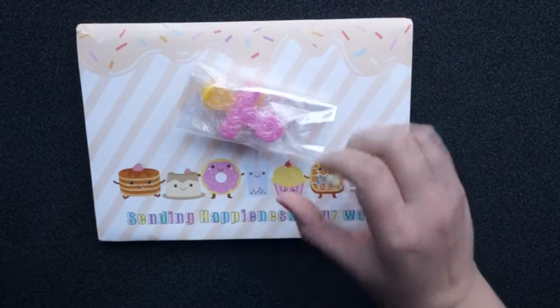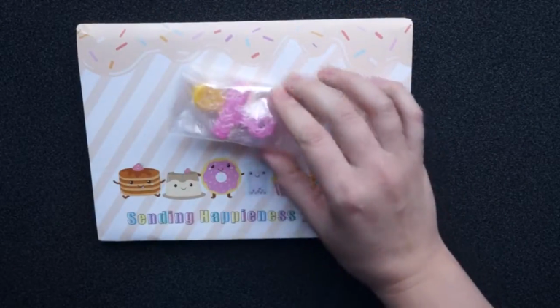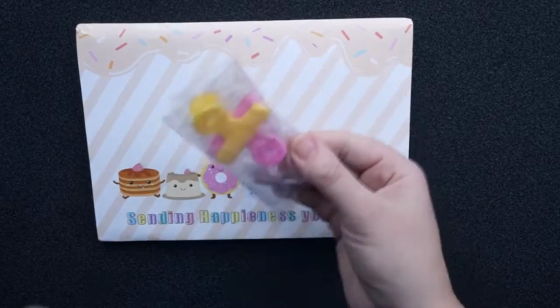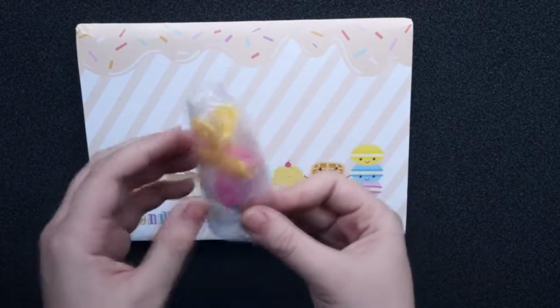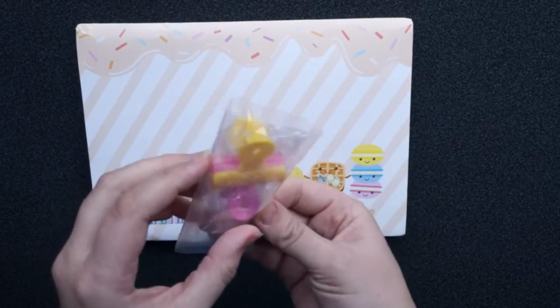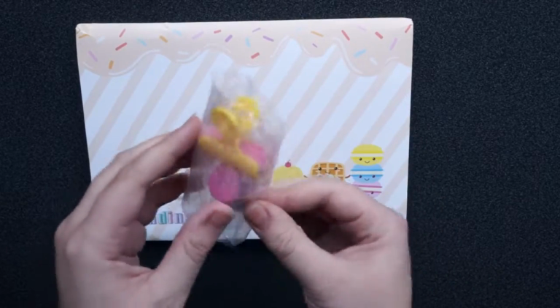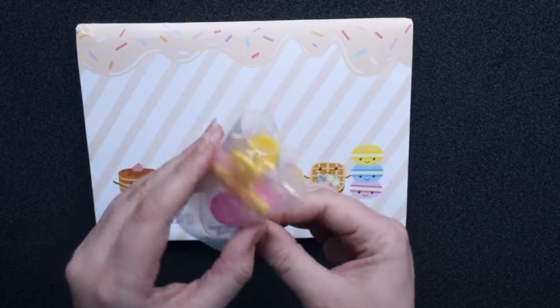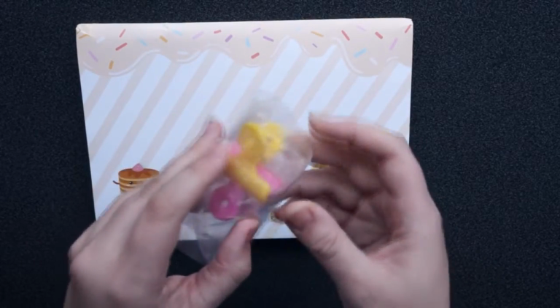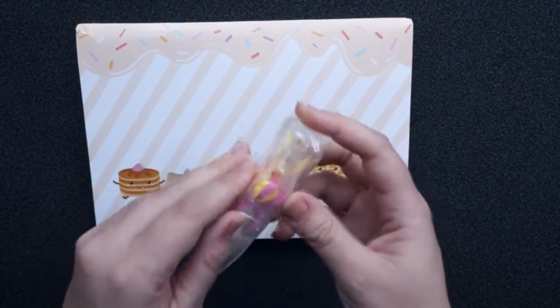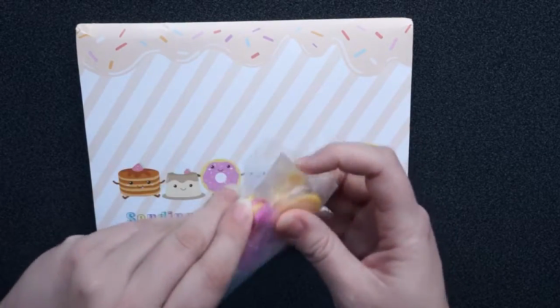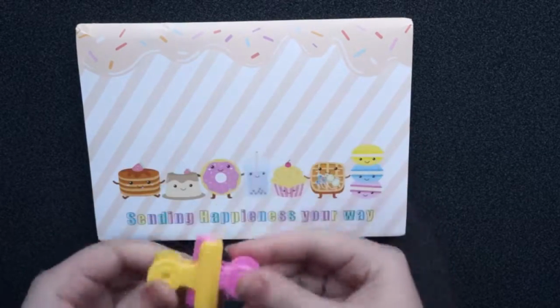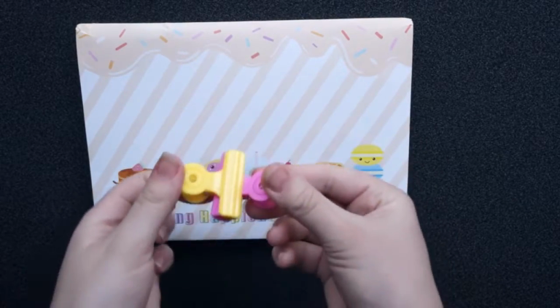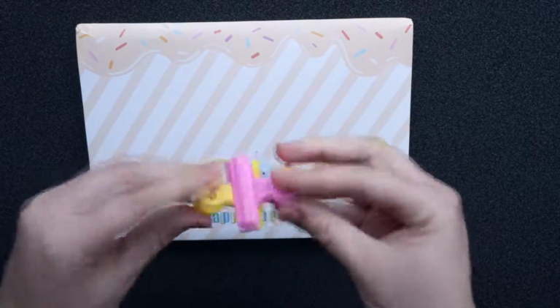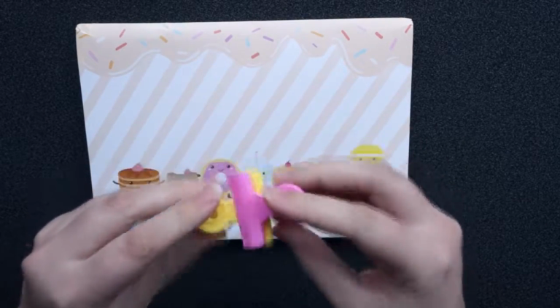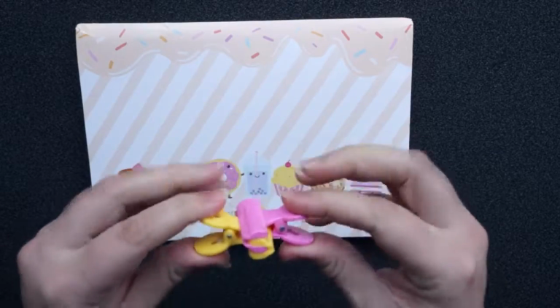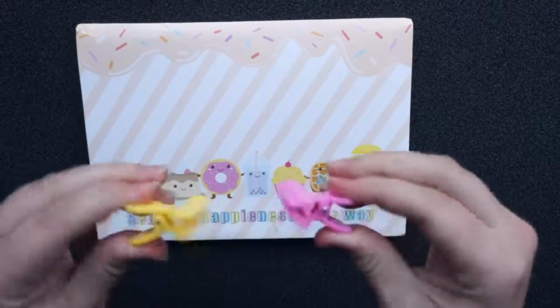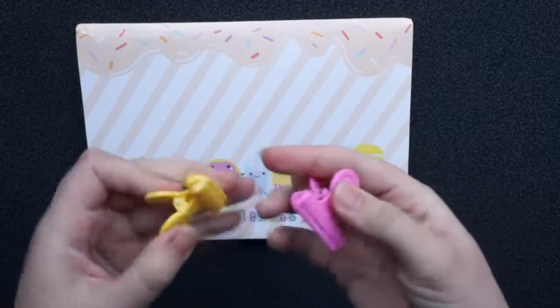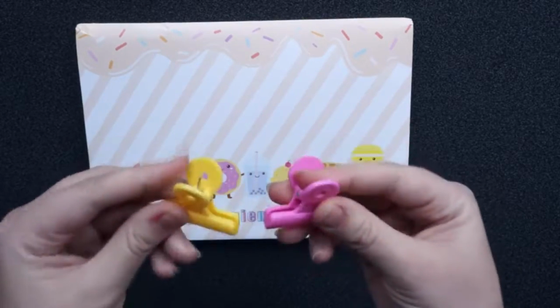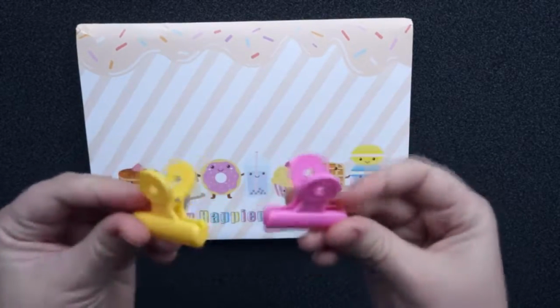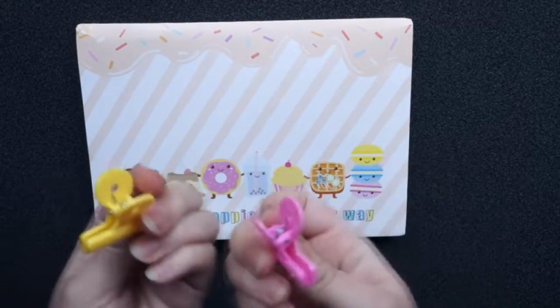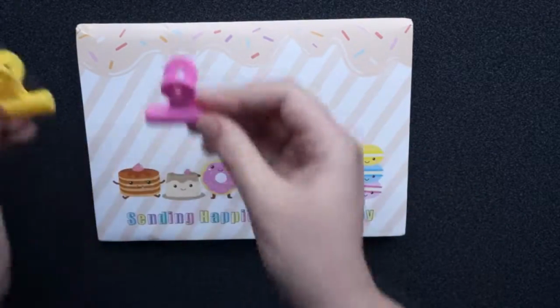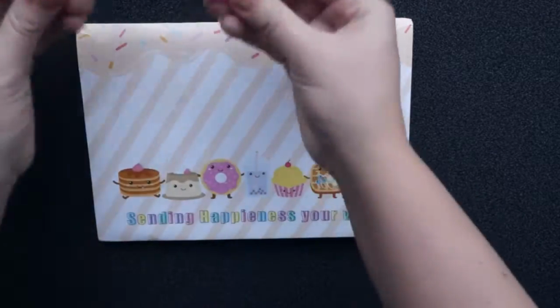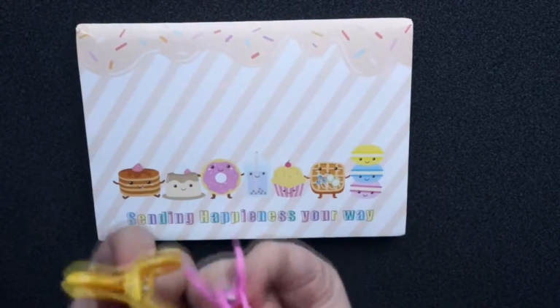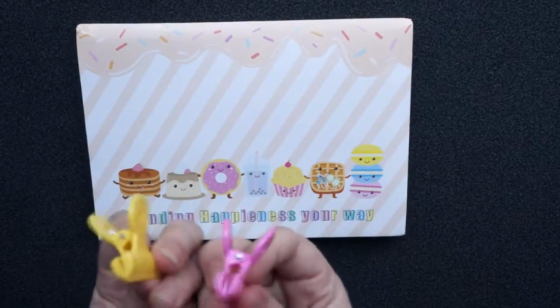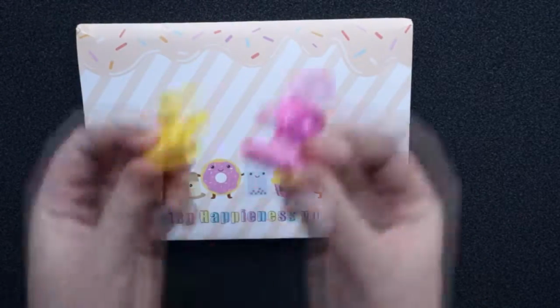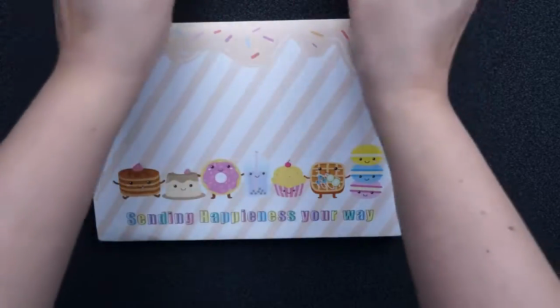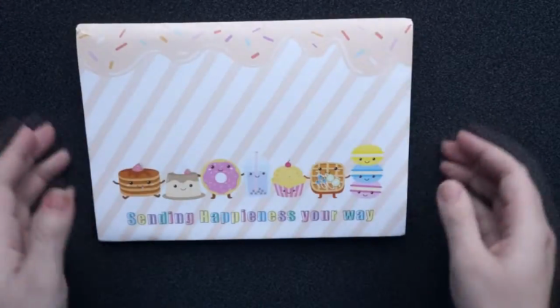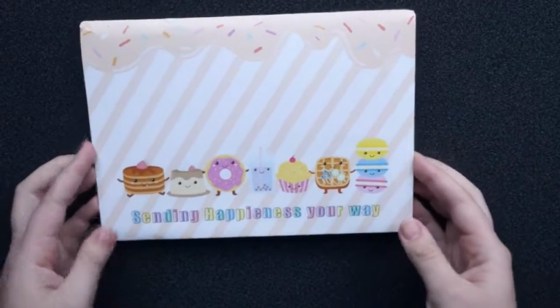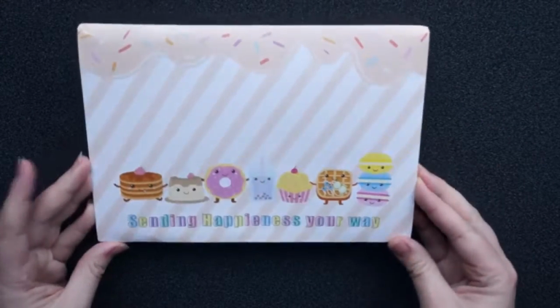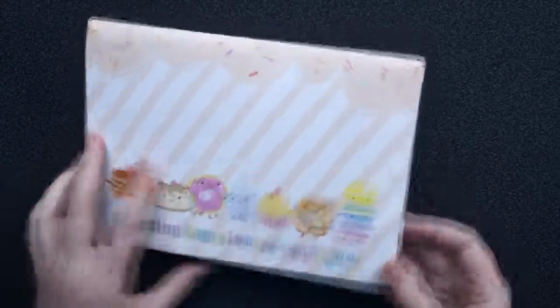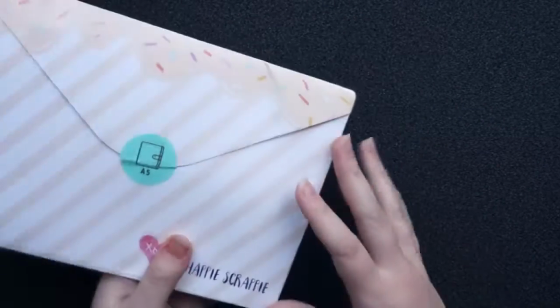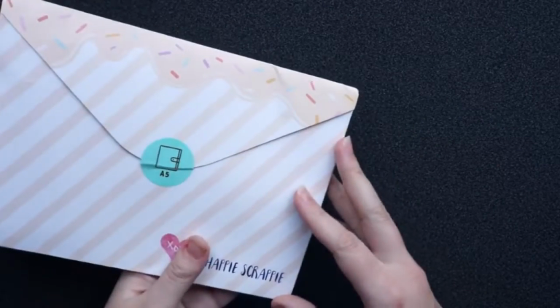The first thing I see is this kind of paperclip, so I'm just gonna open this up. So there are two paperclips, really cute and fun colors as well. And then we have the package.